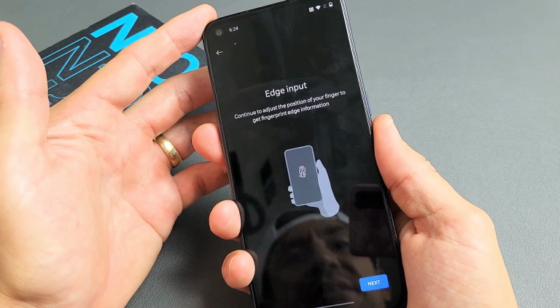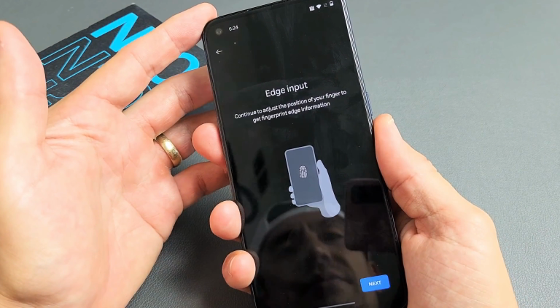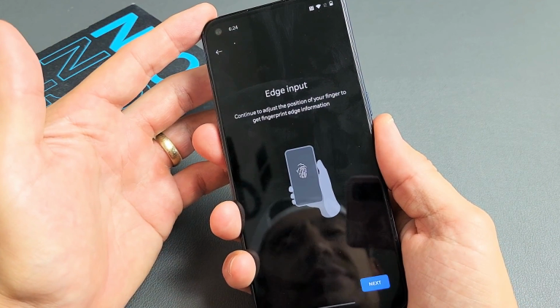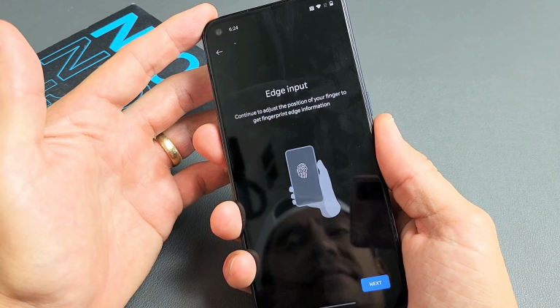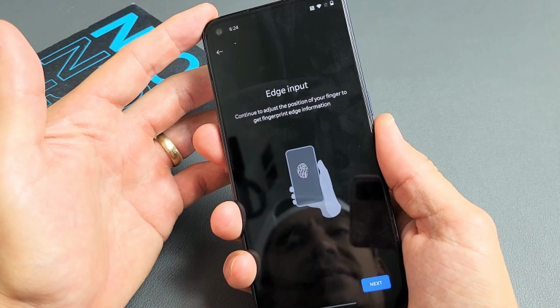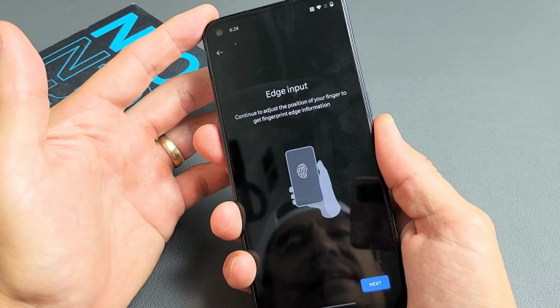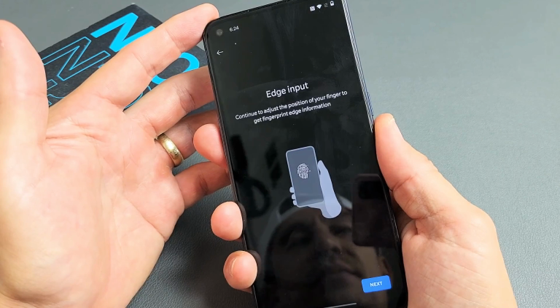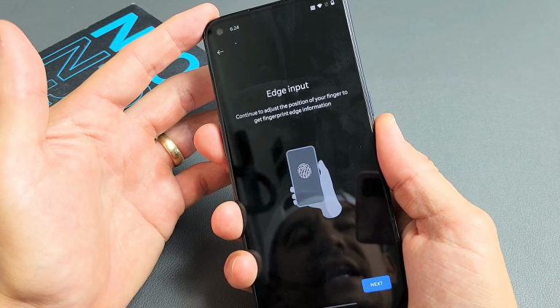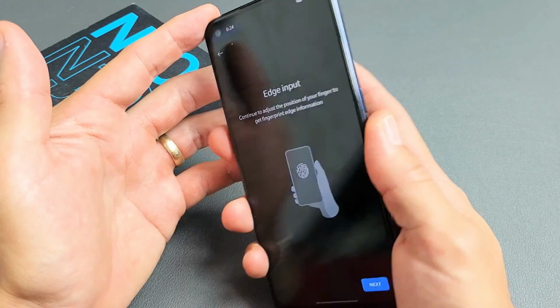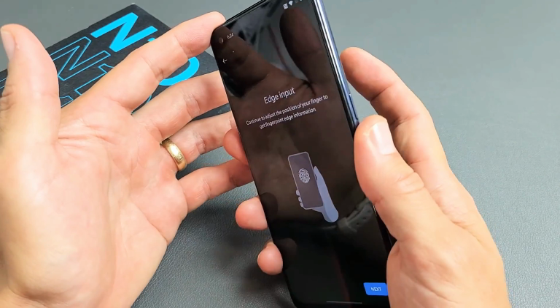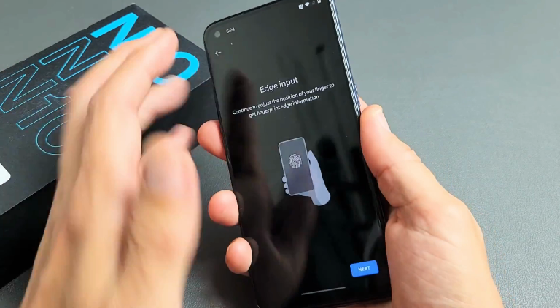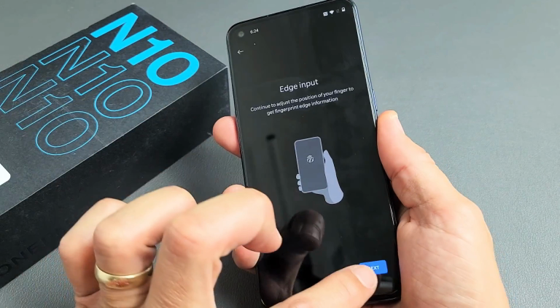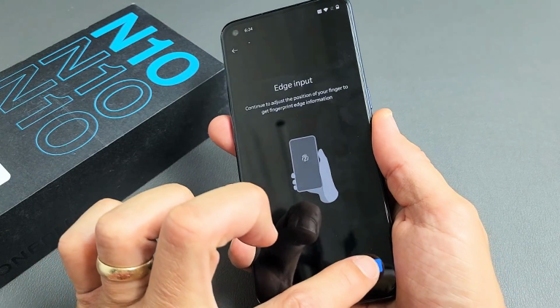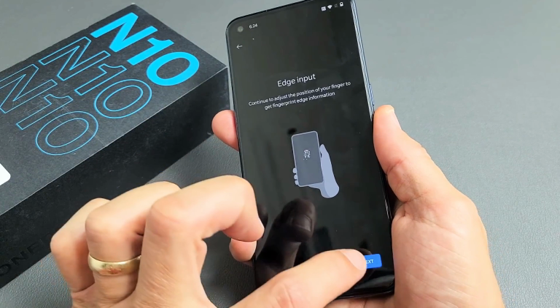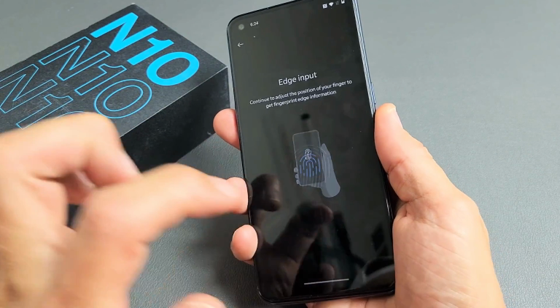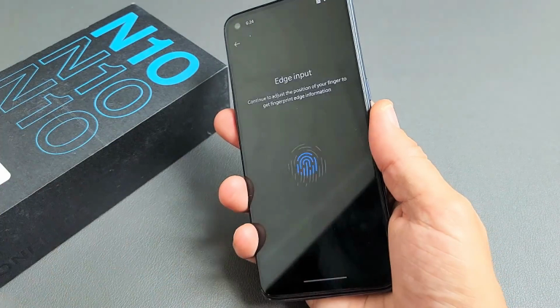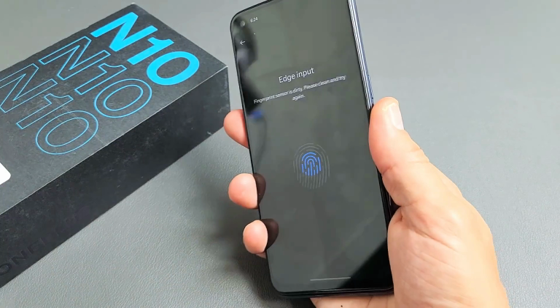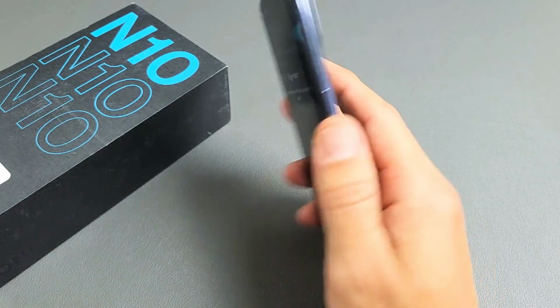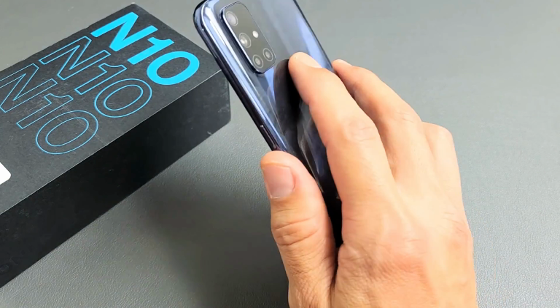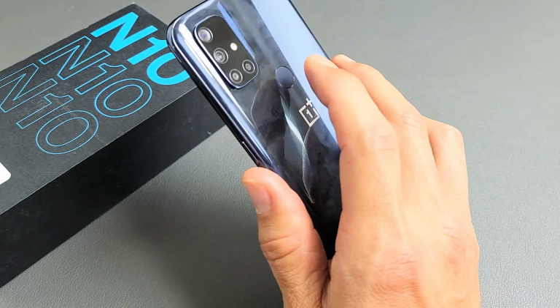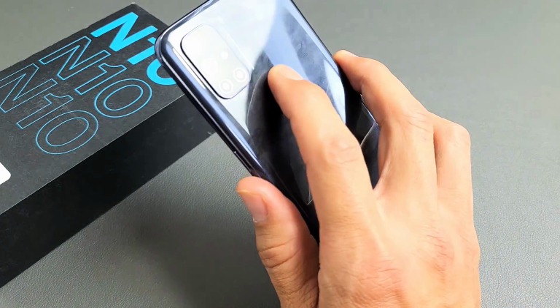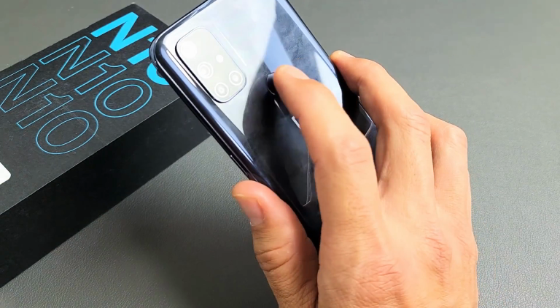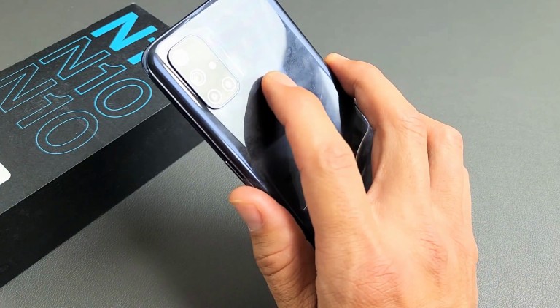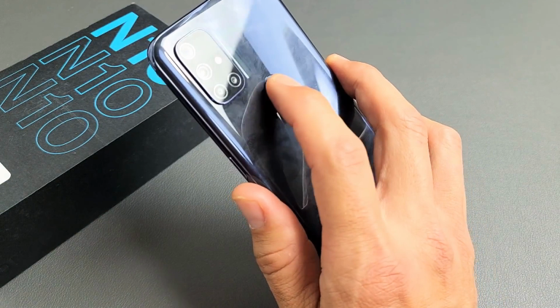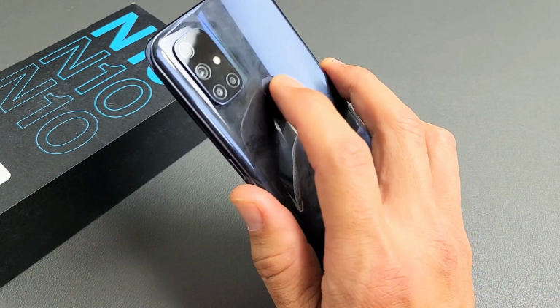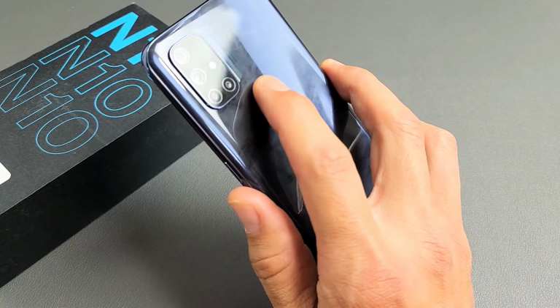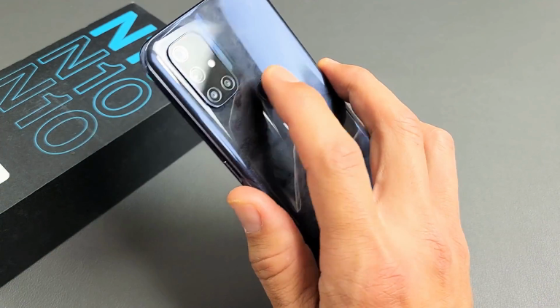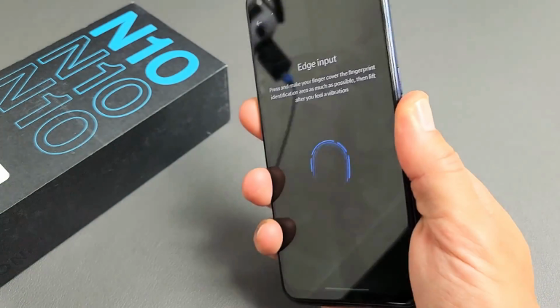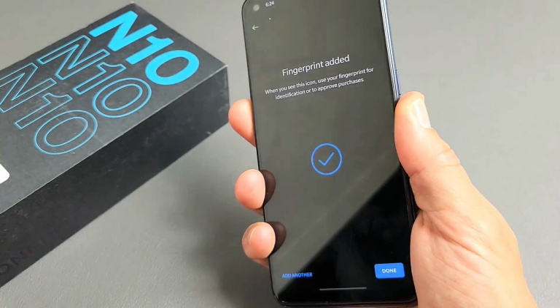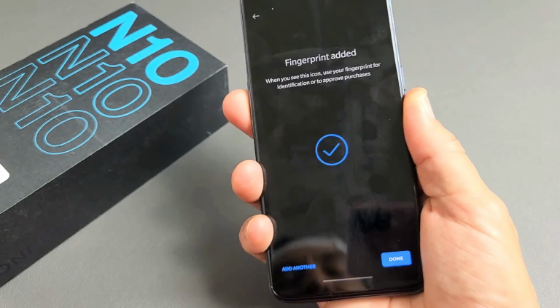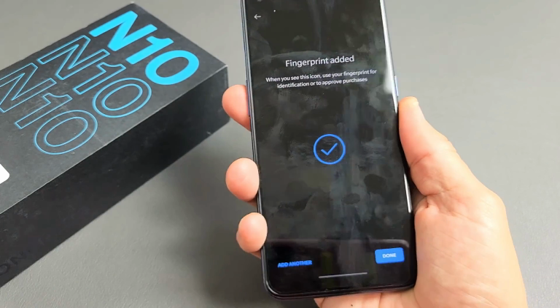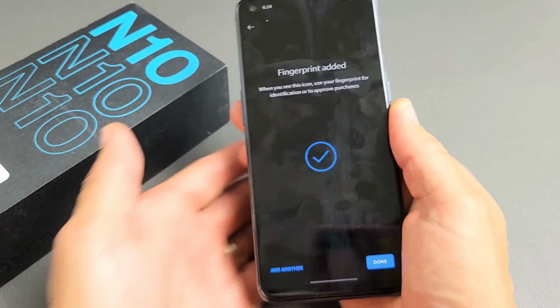It says continue to adjust the position of your finger to get fingerprint edge information. So I'm going to tap Next right here and do the process over again, trying to get the edge of my fingers around that little circle. Keep going — there you go.